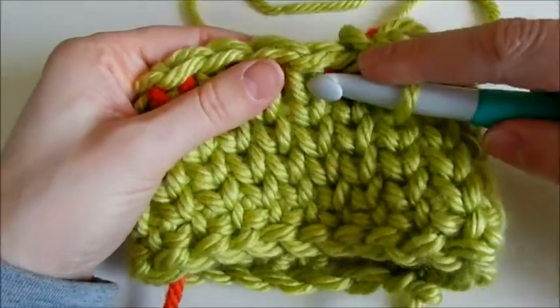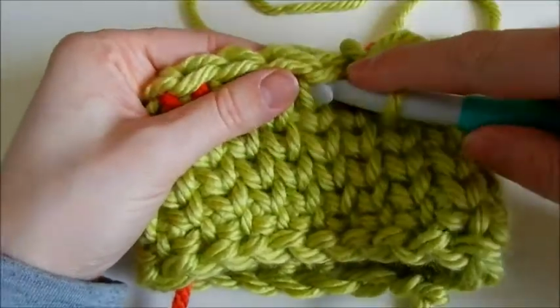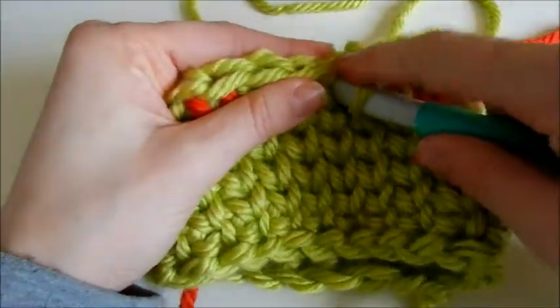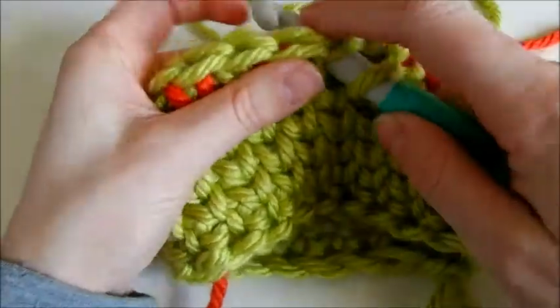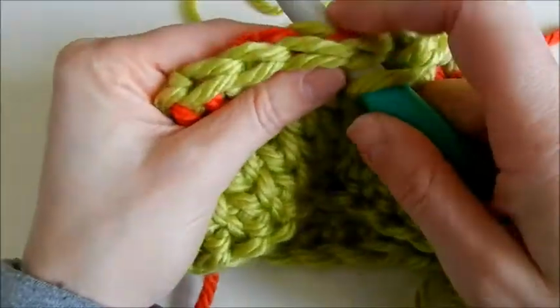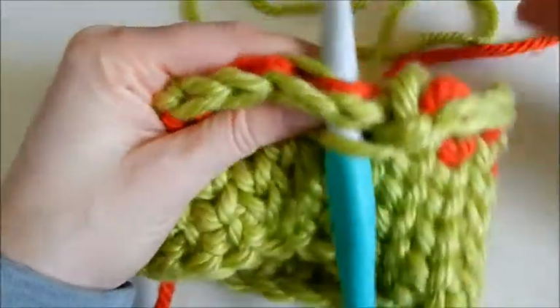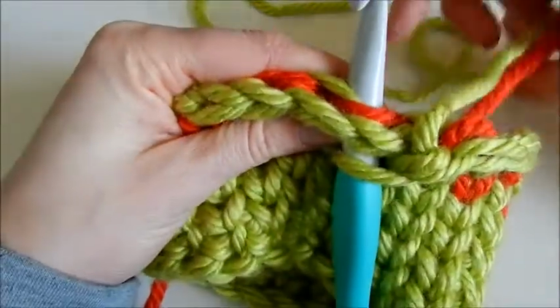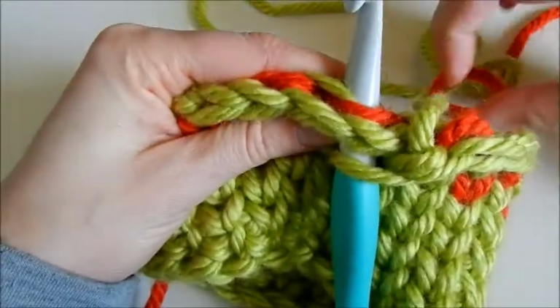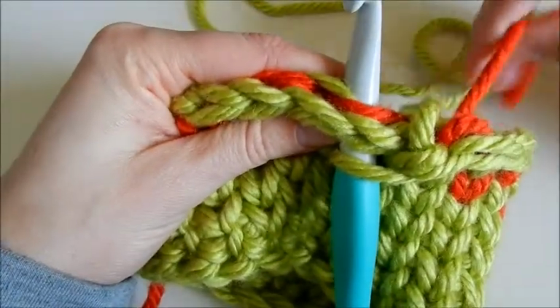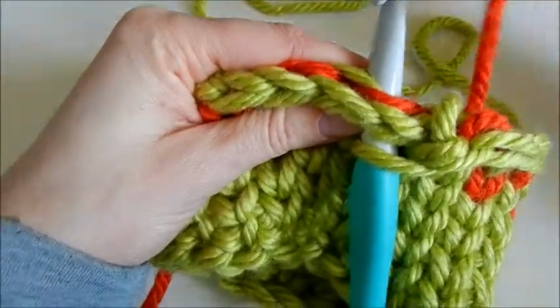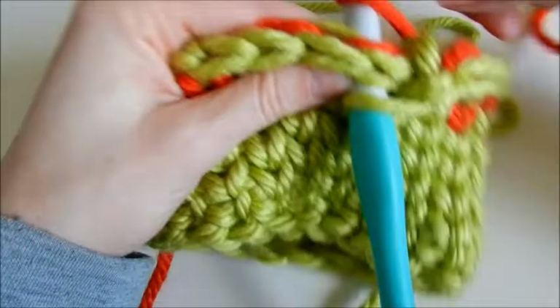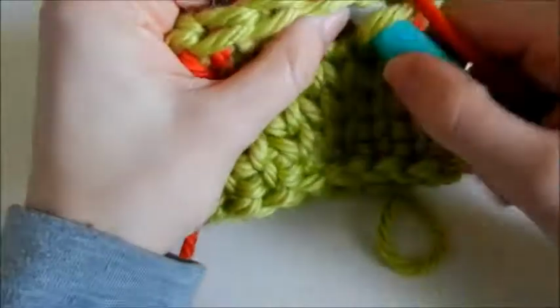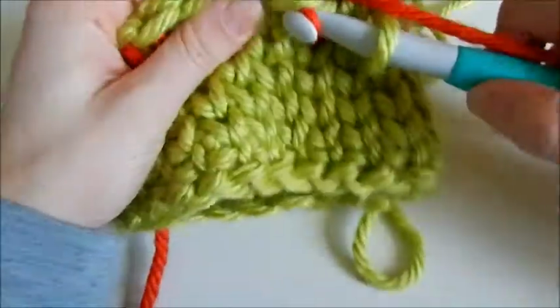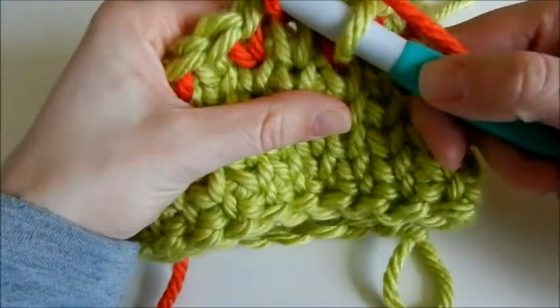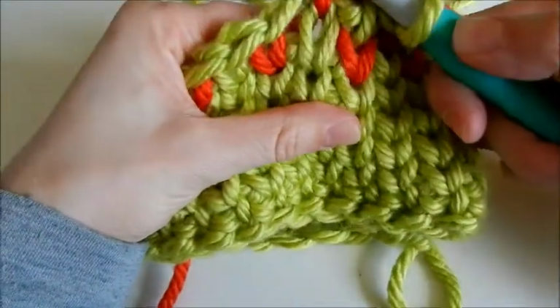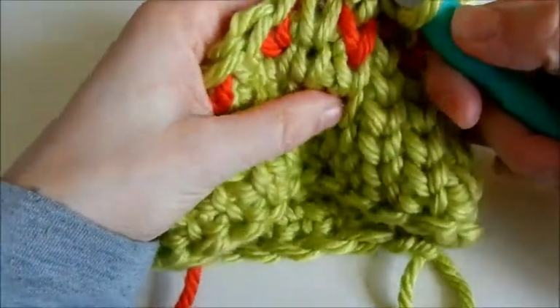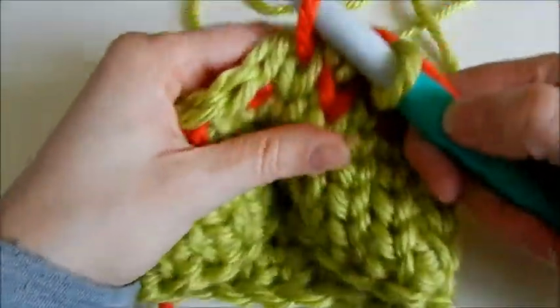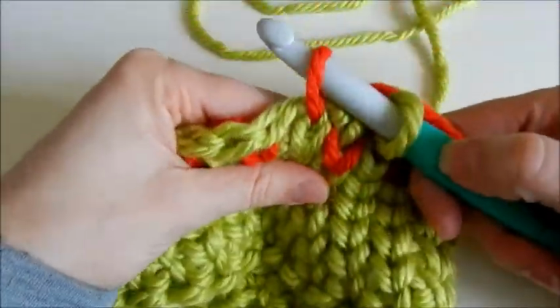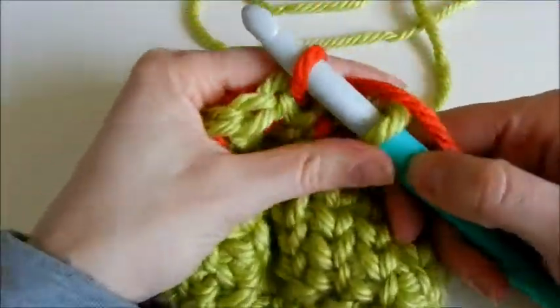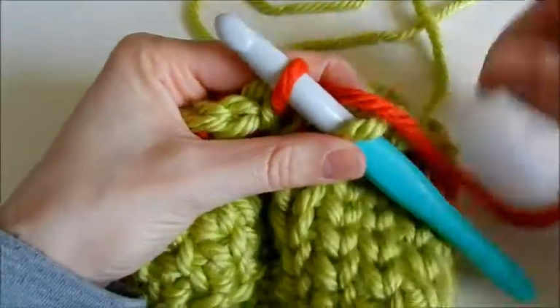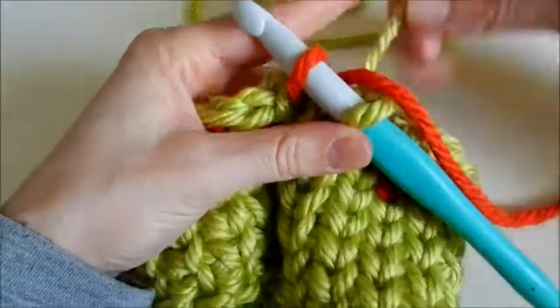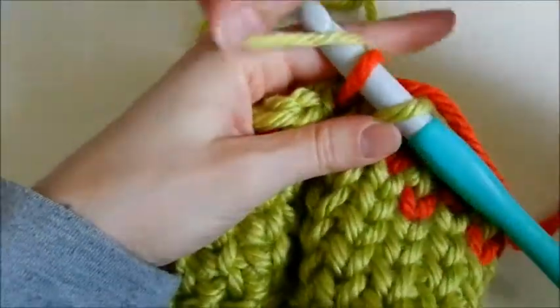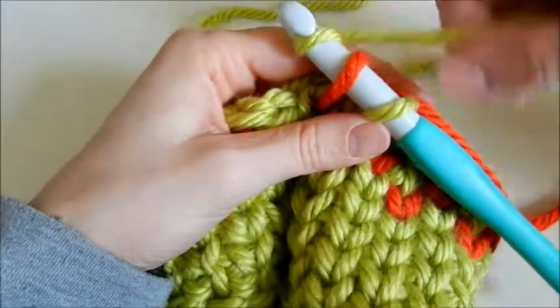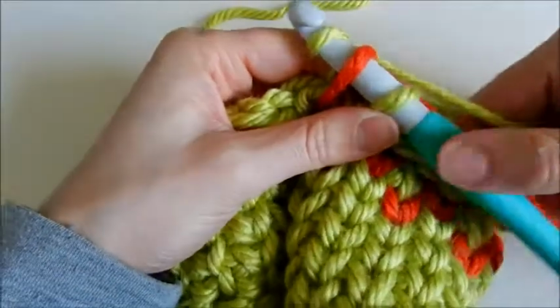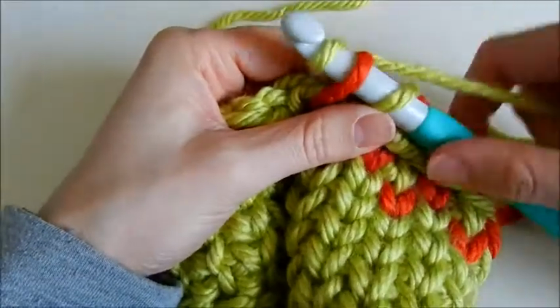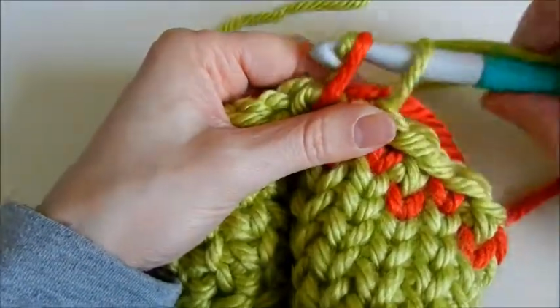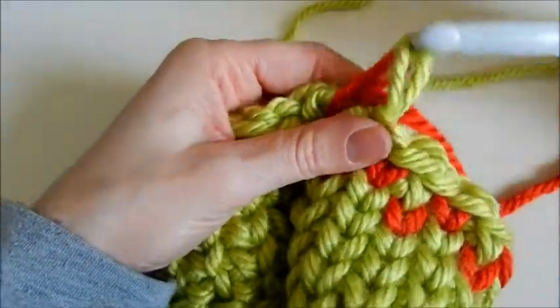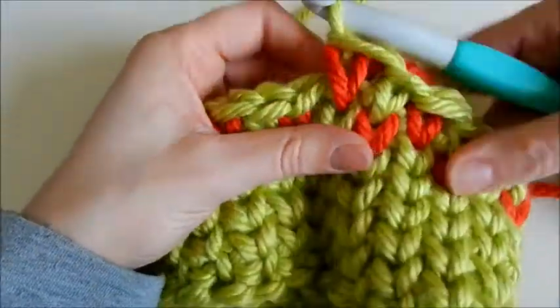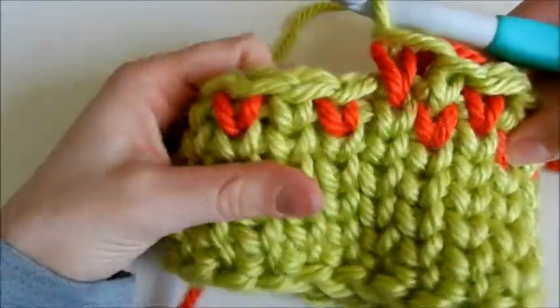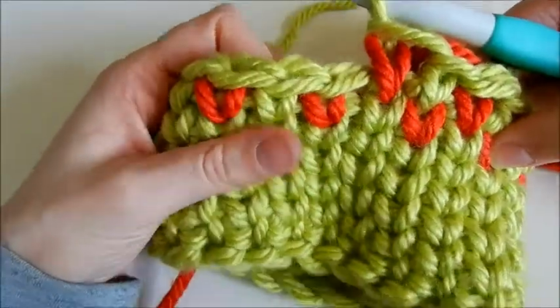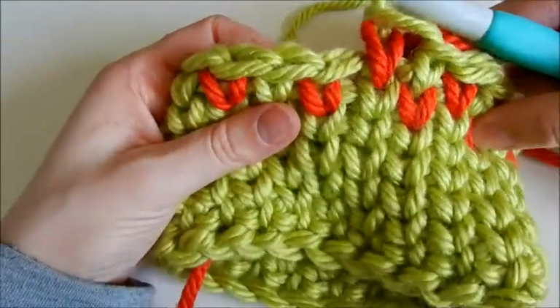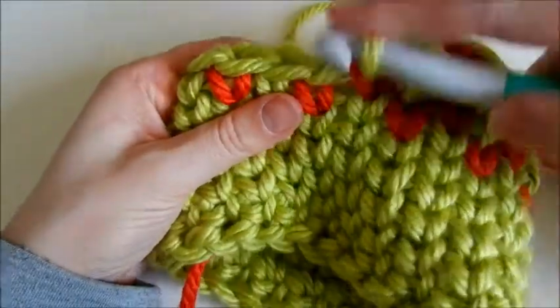You're just going to insert your hook, yarn over with your contrast color, pull it through, yarn over with your main color. That's that — pretty simple.